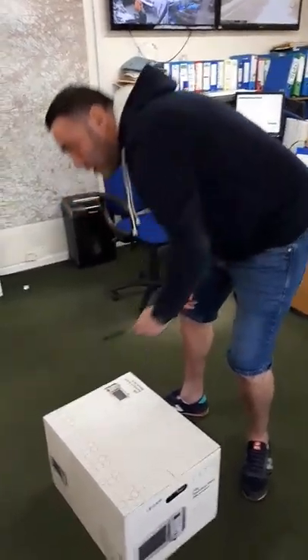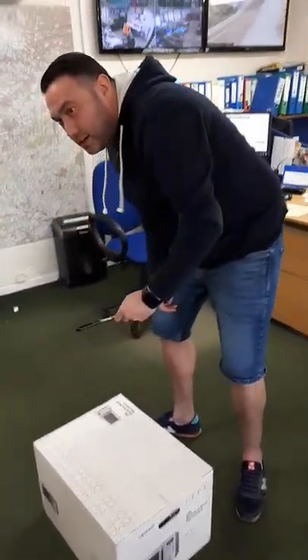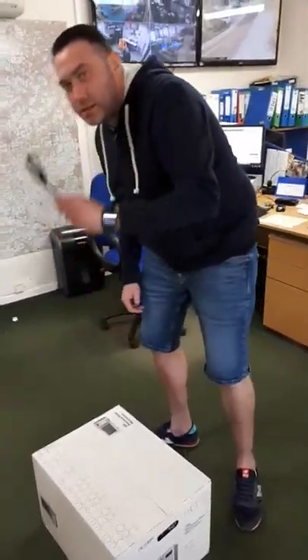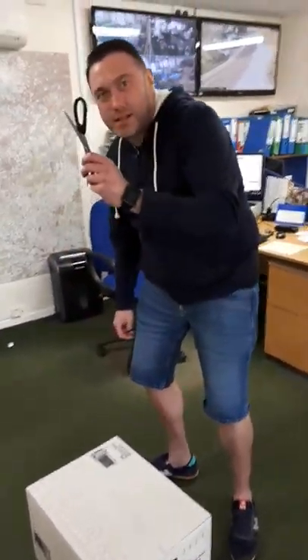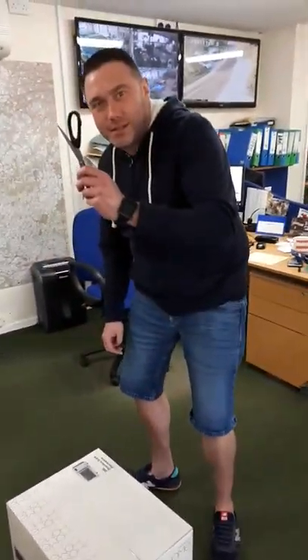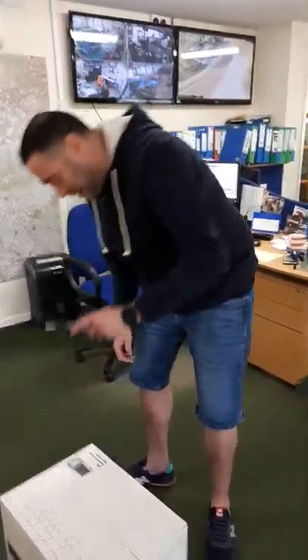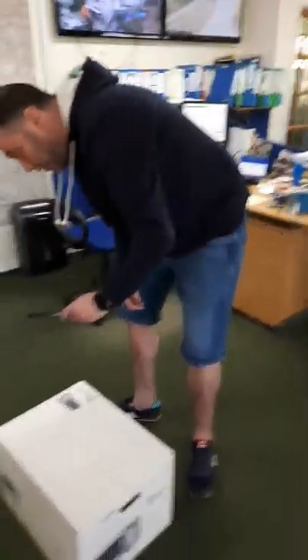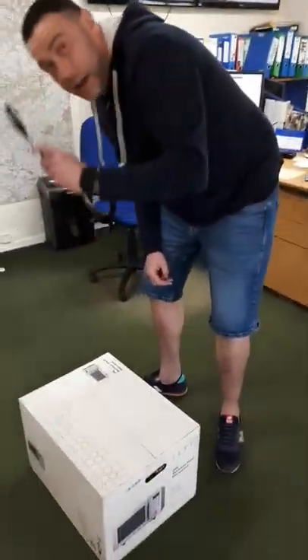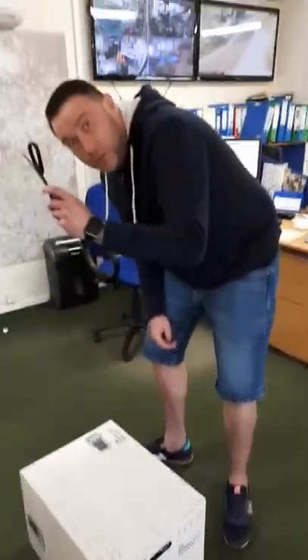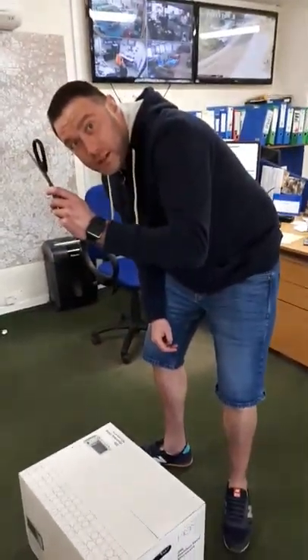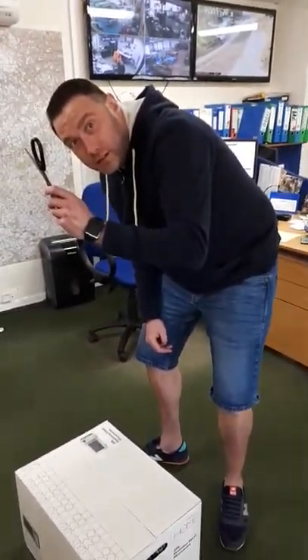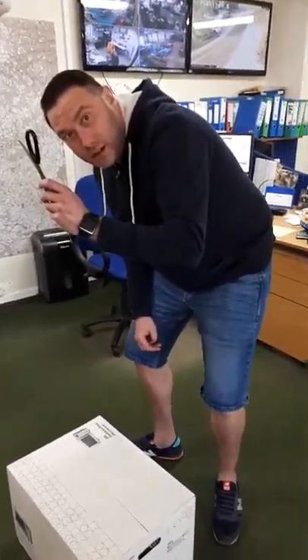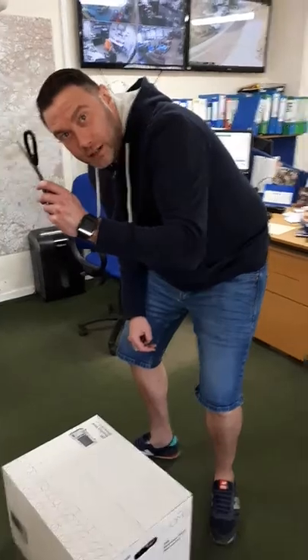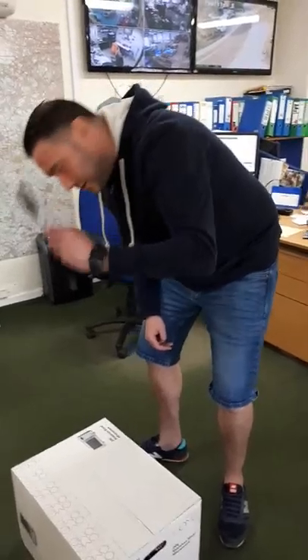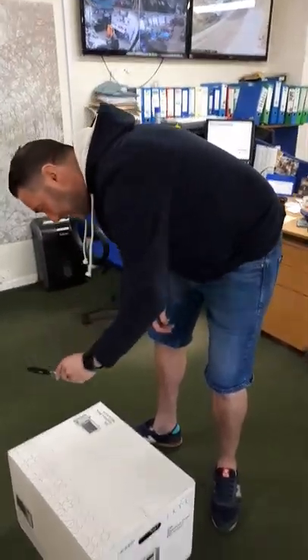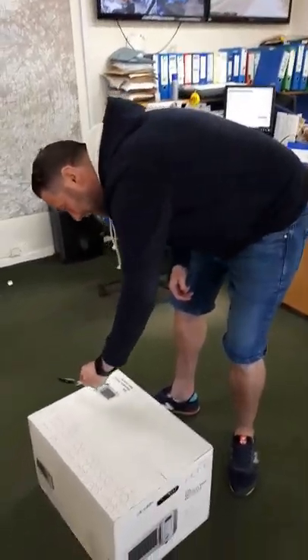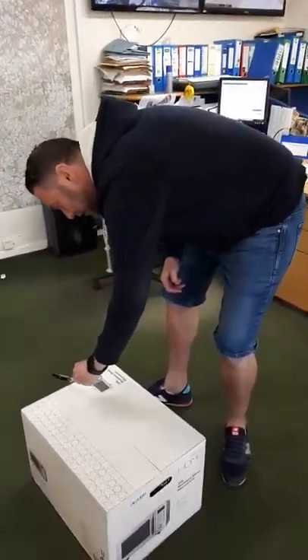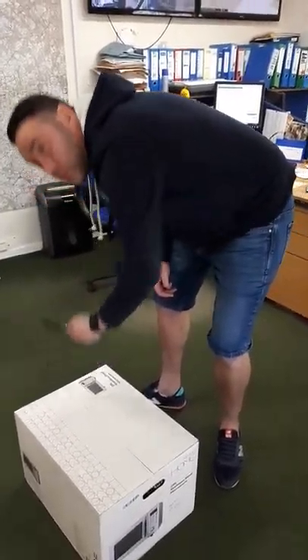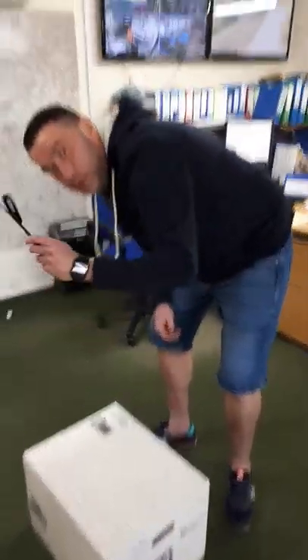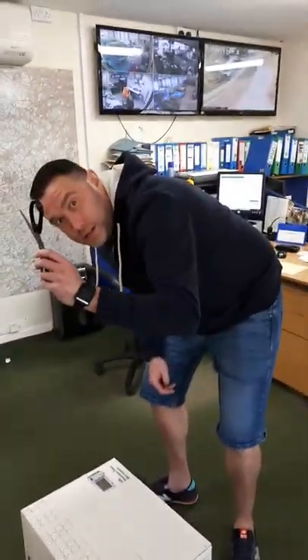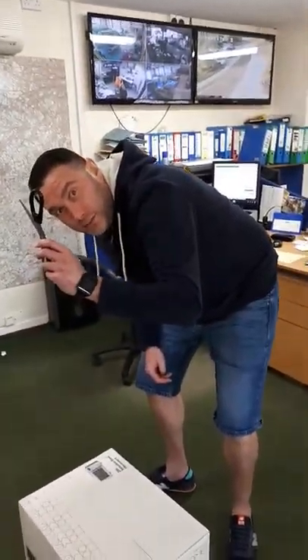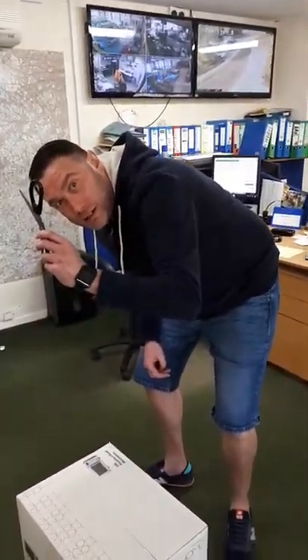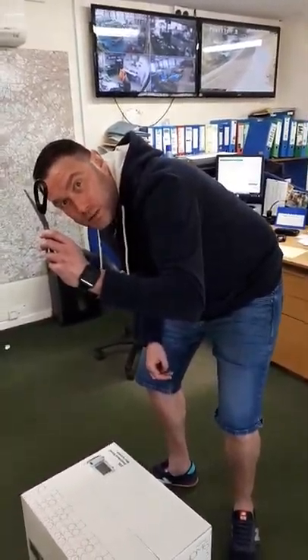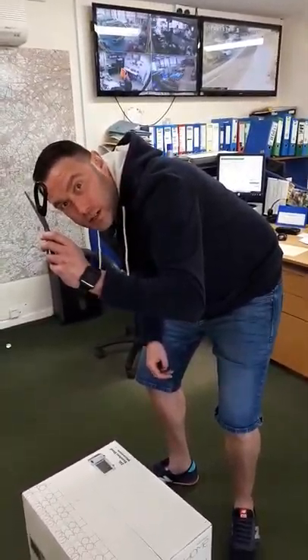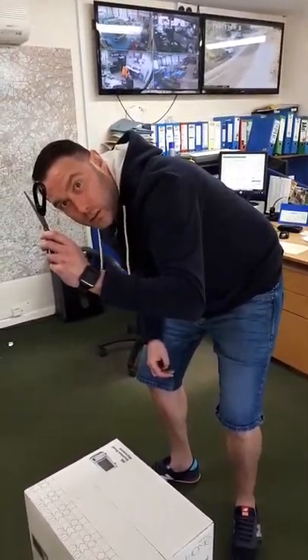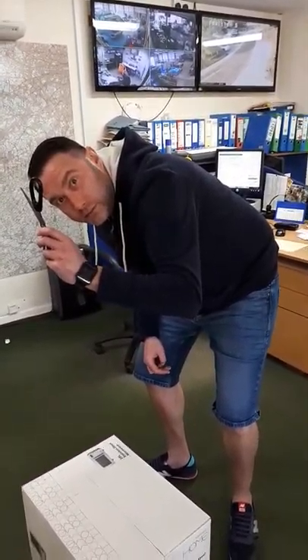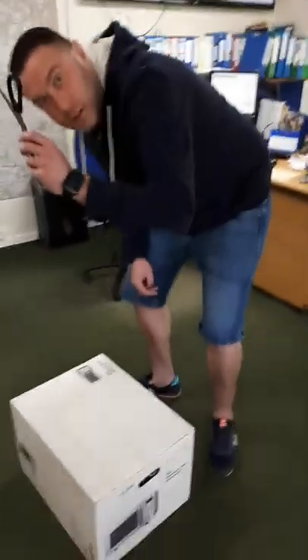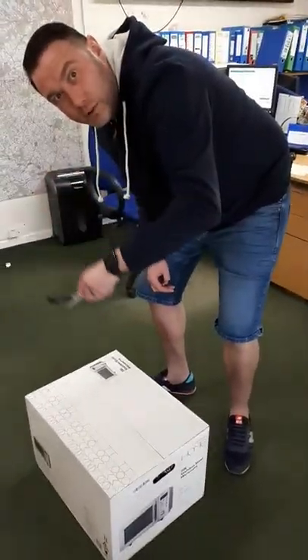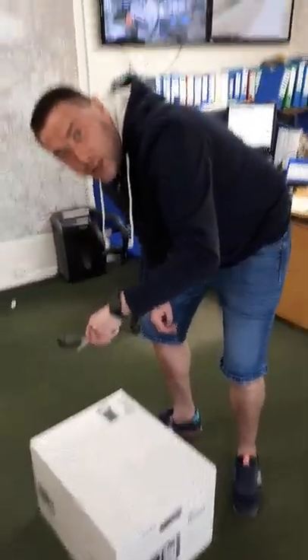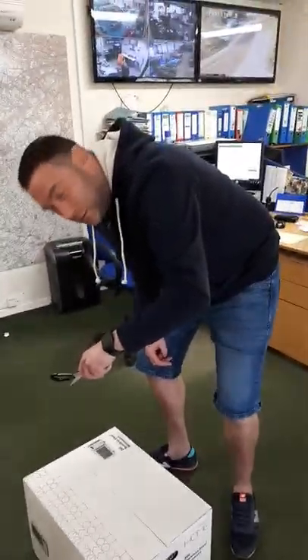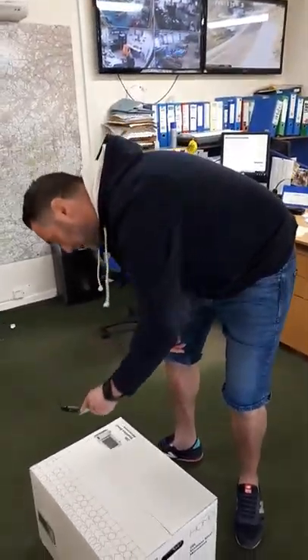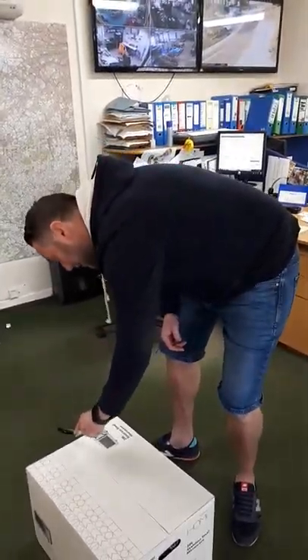Firstly, you get some scissors. Be careful with your scissors, don't cut your fingers. And don't put the scissors too far into the box and scratch your microwave, because it's brand new.